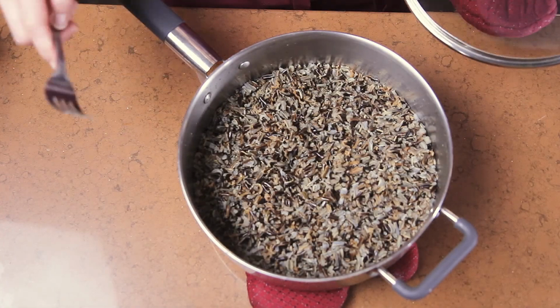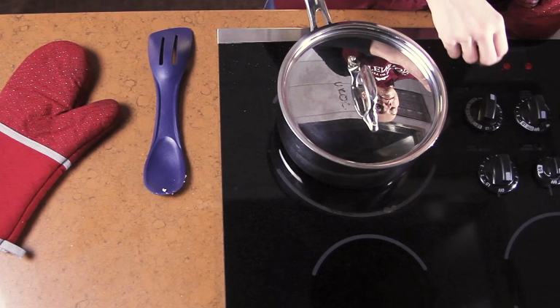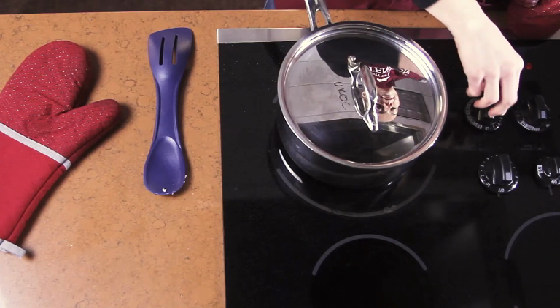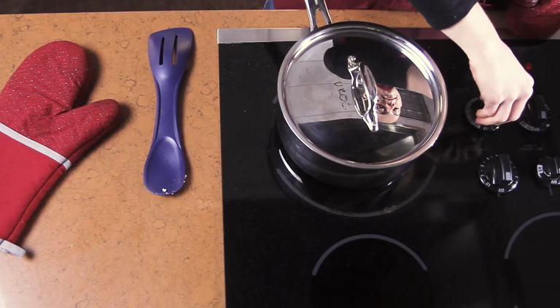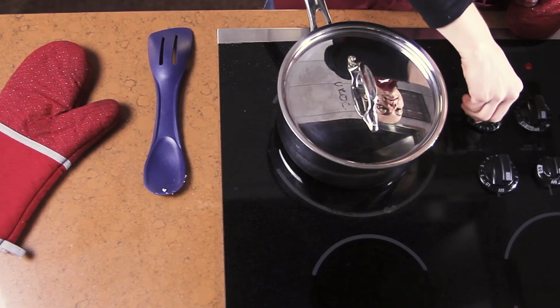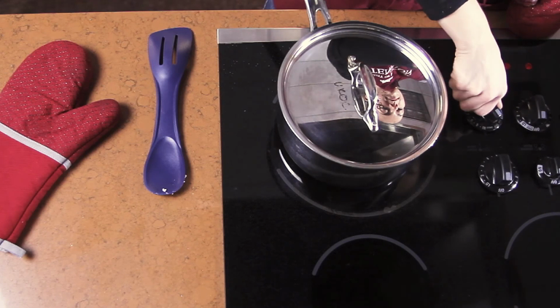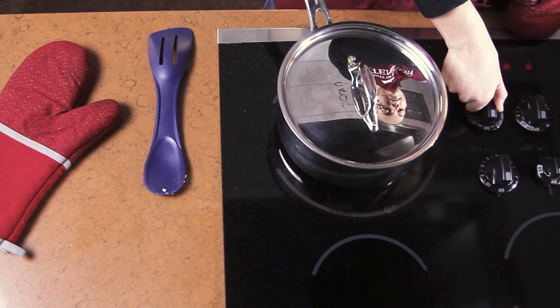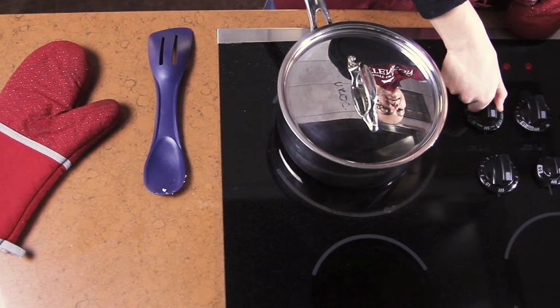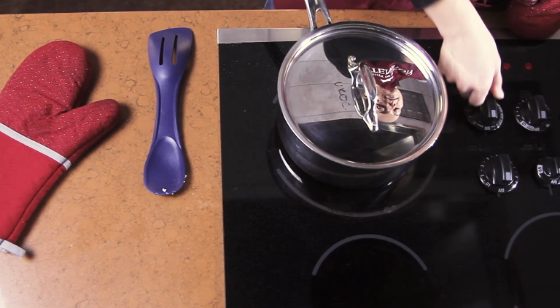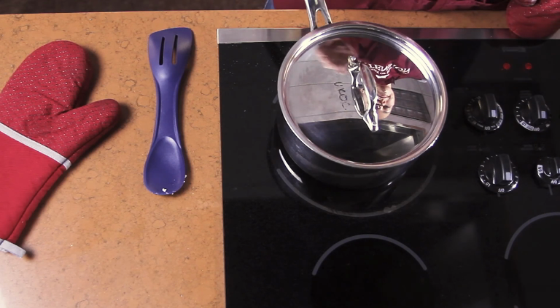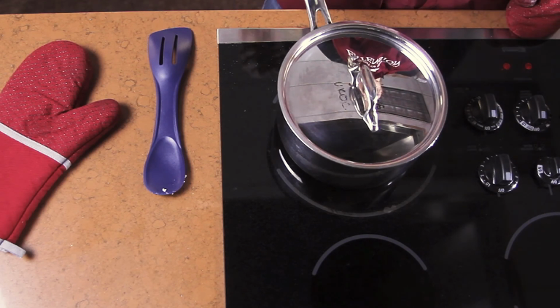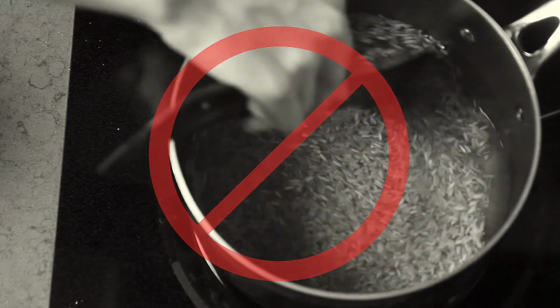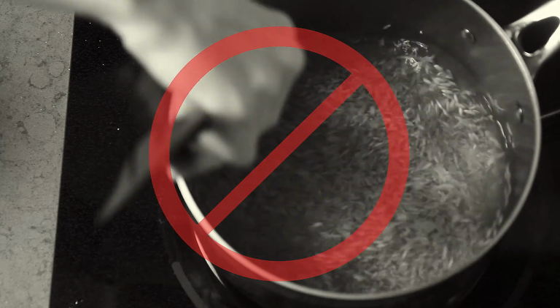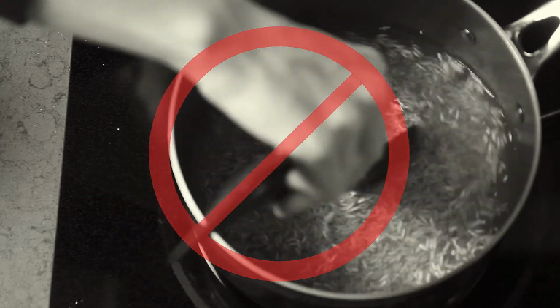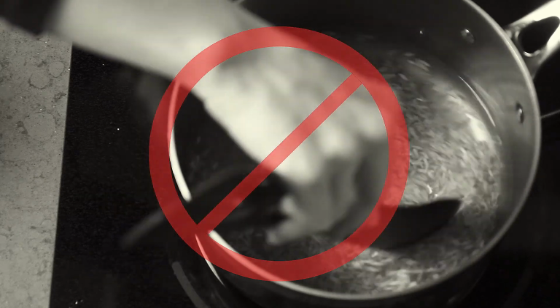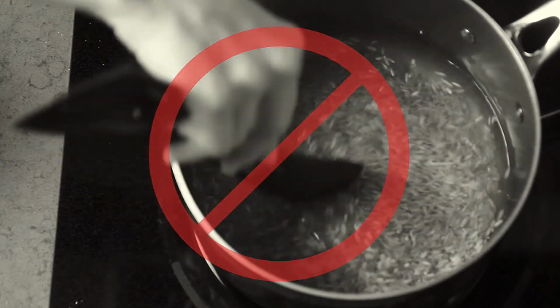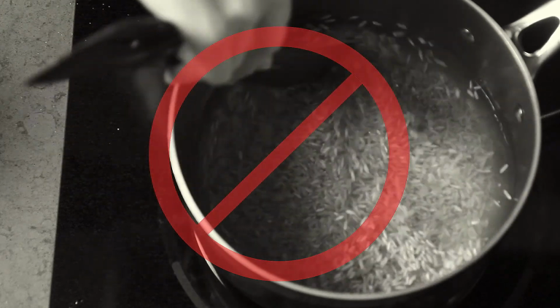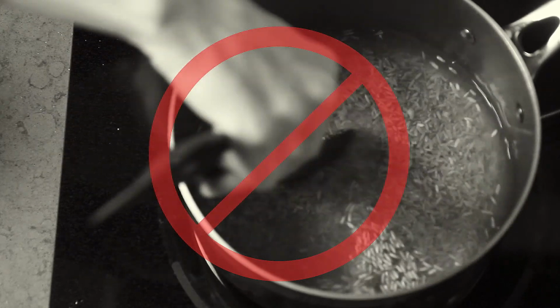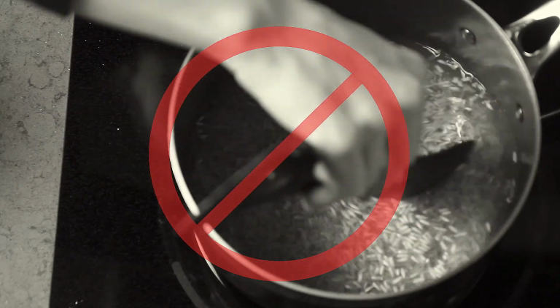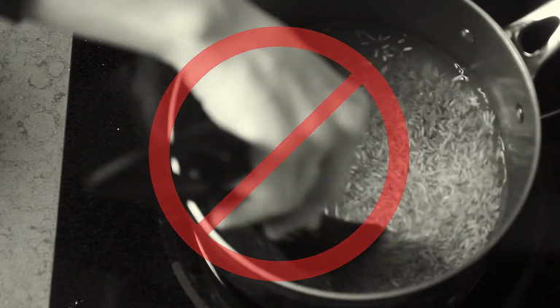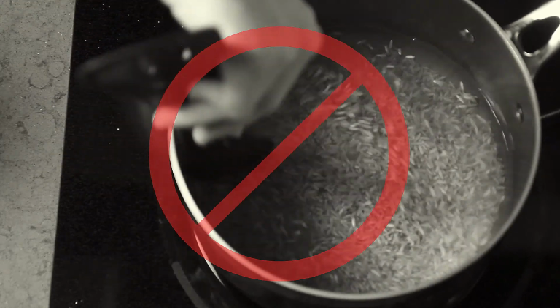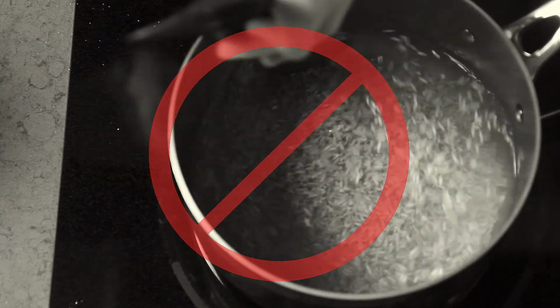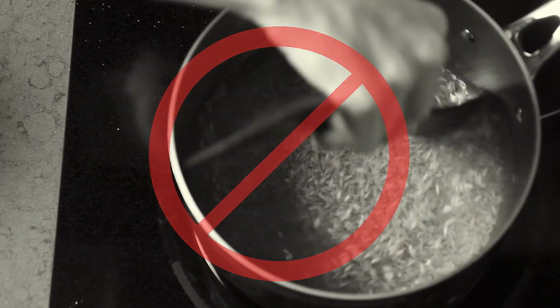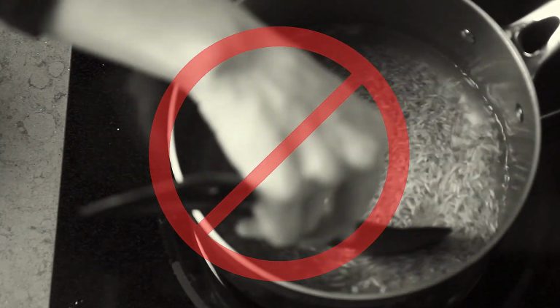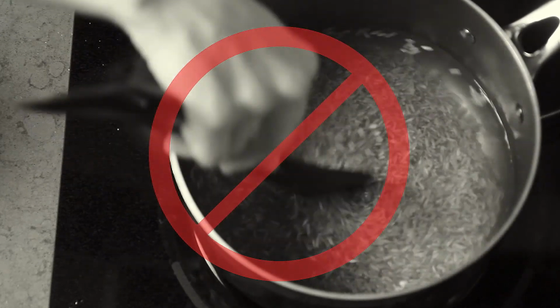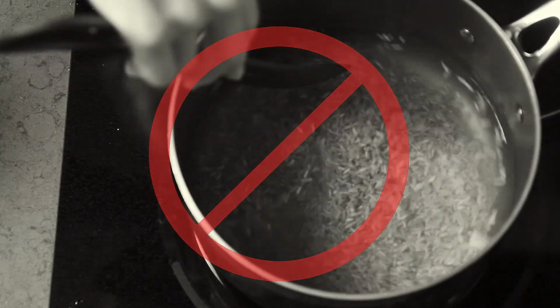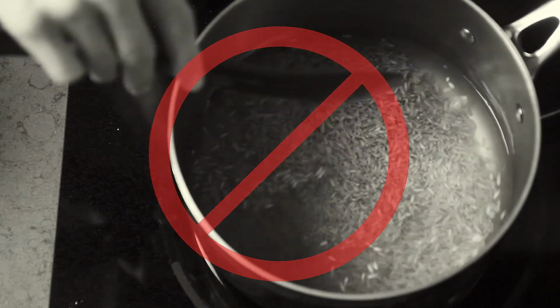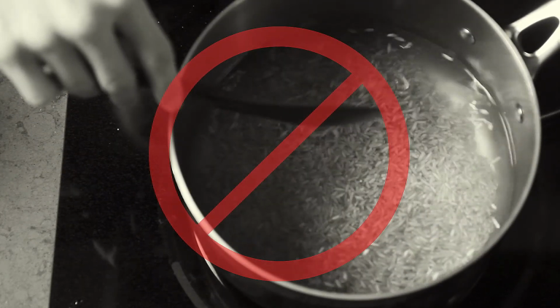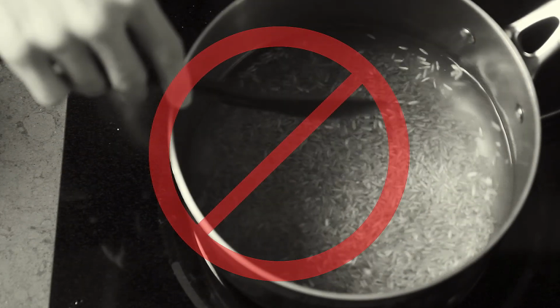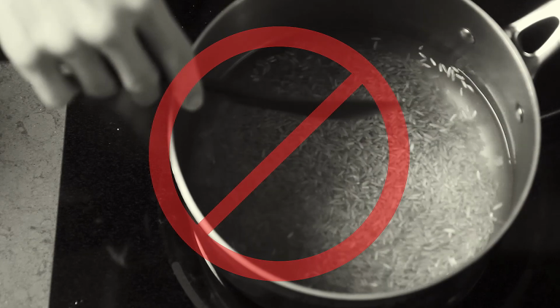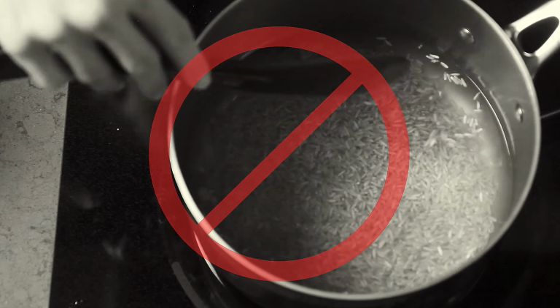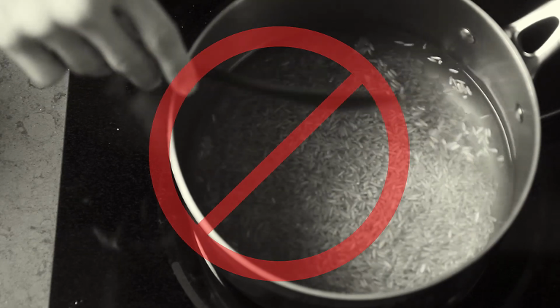A tight lid prevents steam from escaping. Do not stir while rice is cooking. Stirring the rice while it's cooking will release the starches and make it sticky.